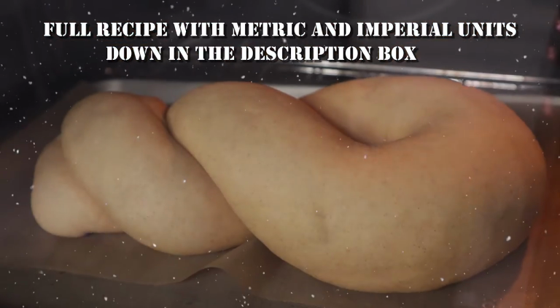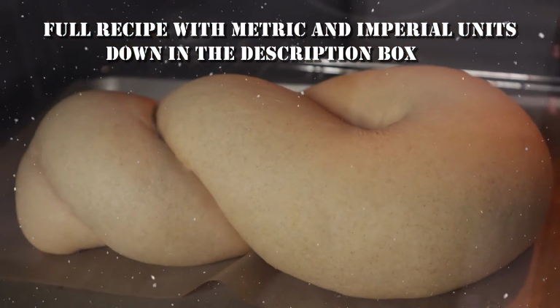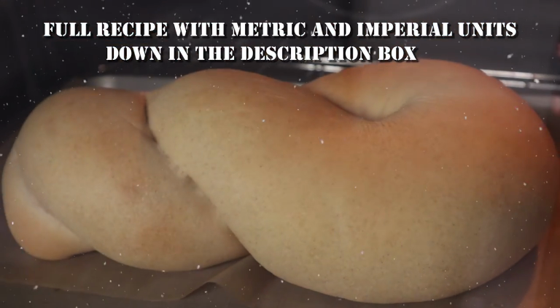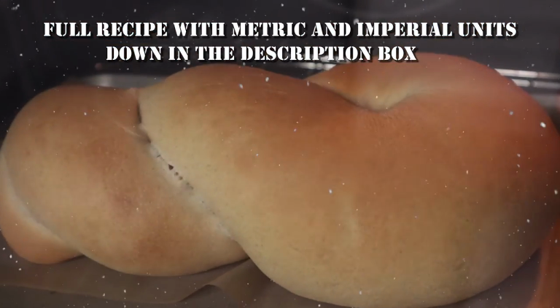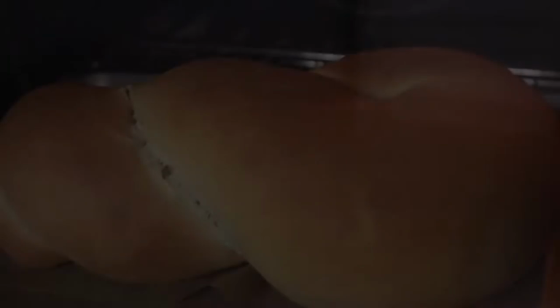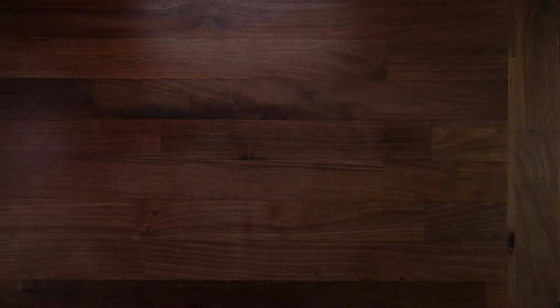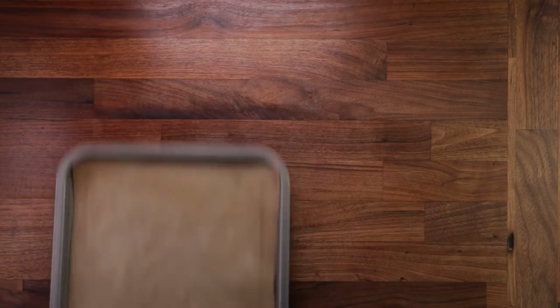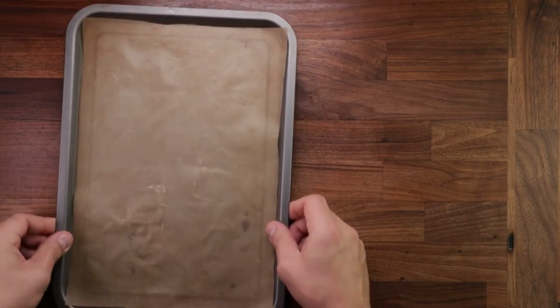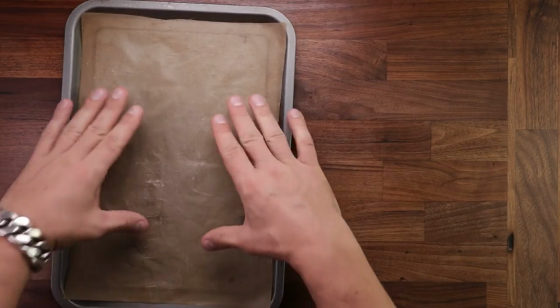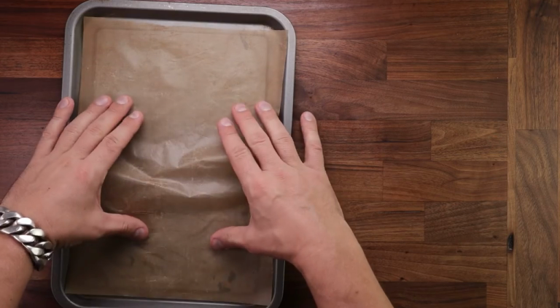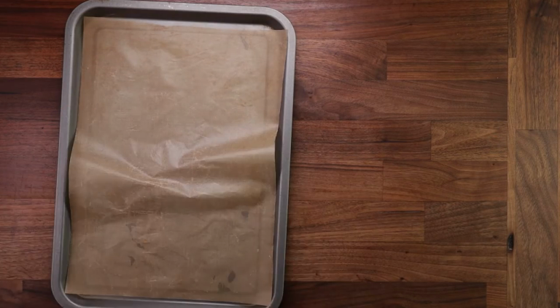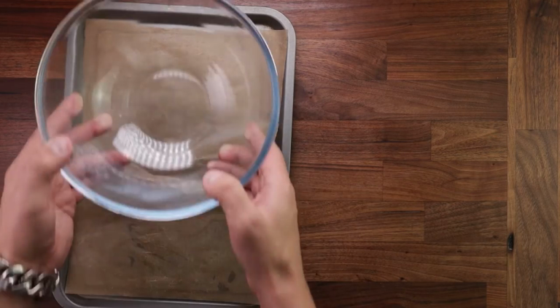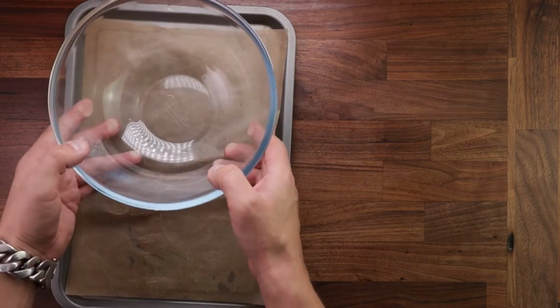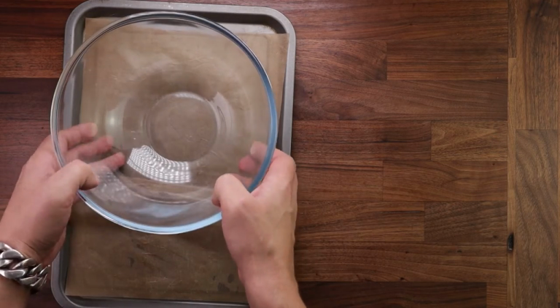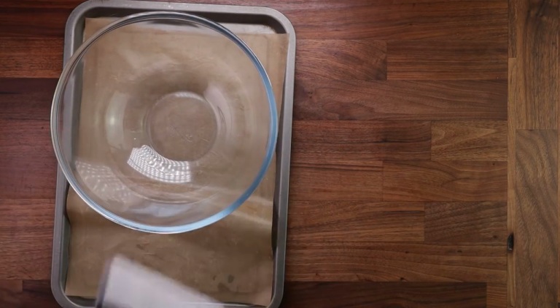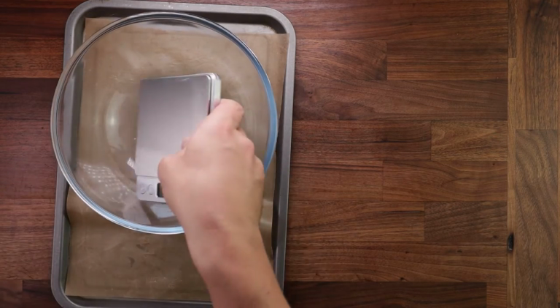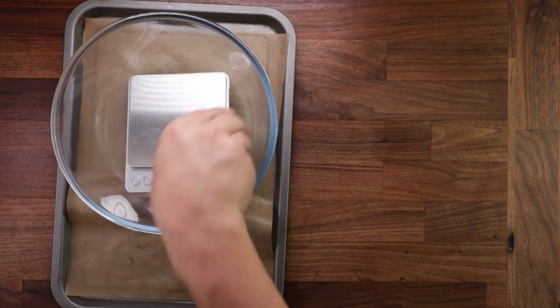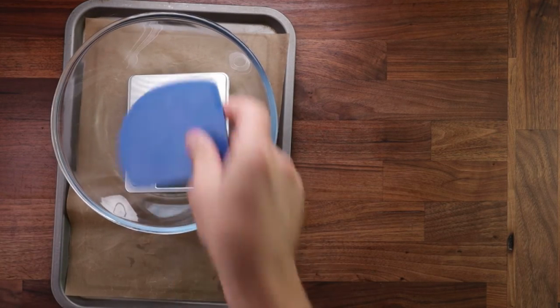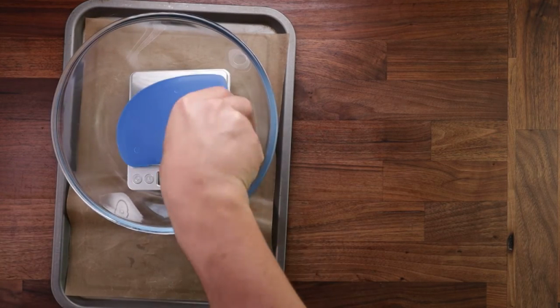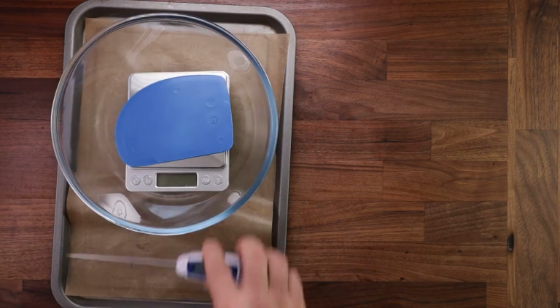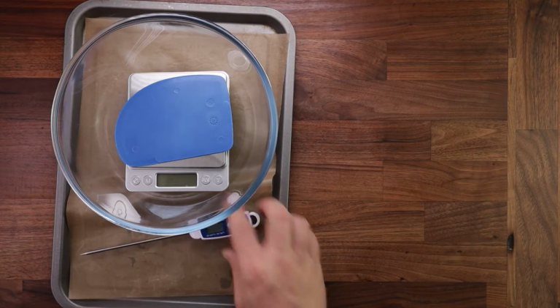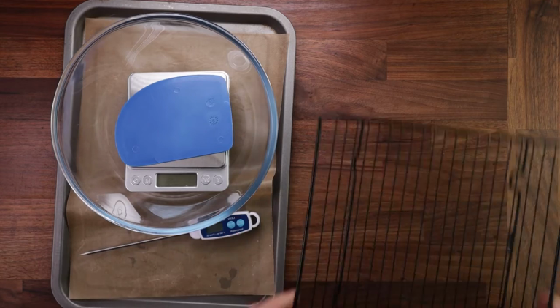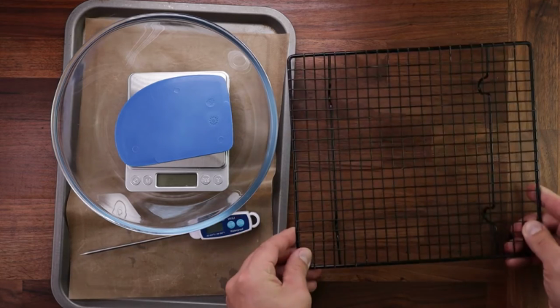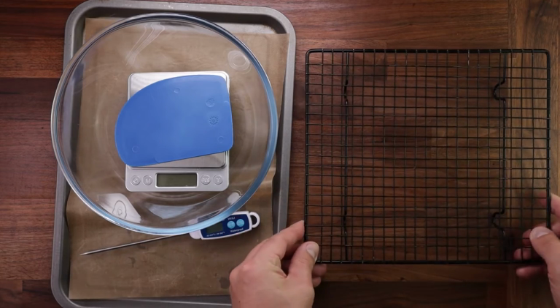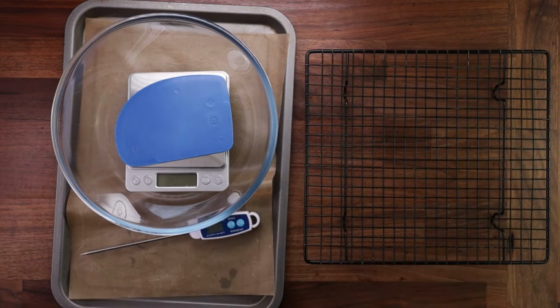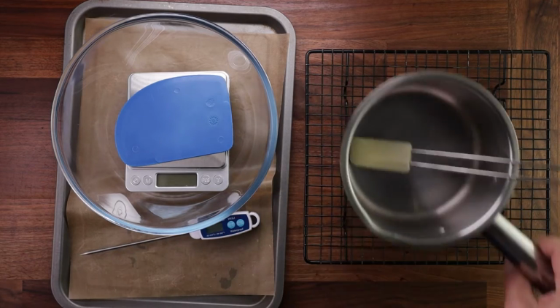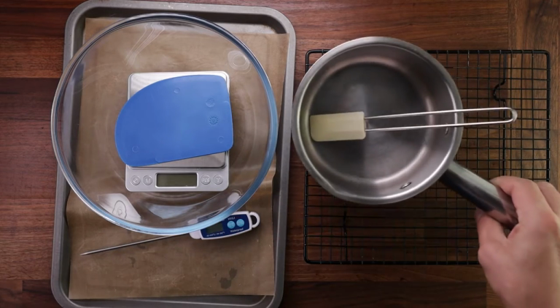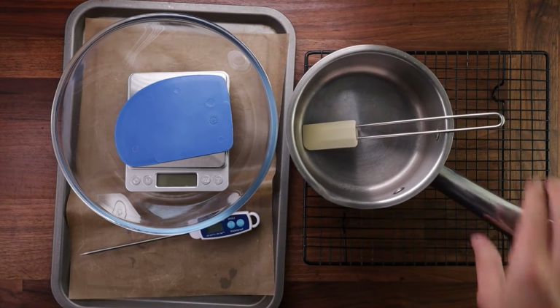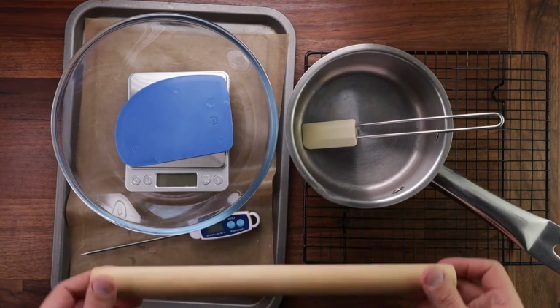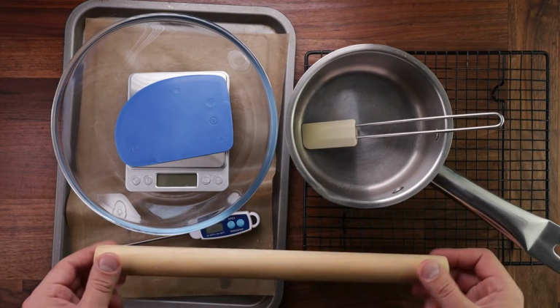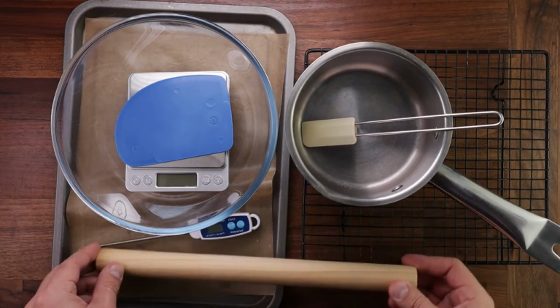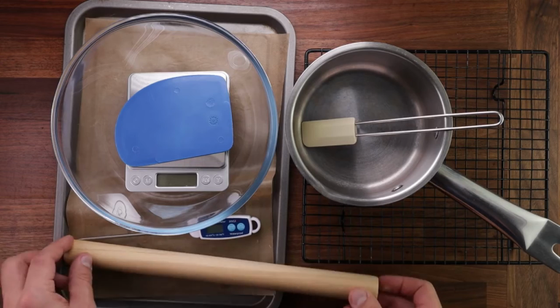First things first, let's see what equipment we need. We'll need a tray with some non-stick paper, a bowl for mixing your dough in, scales, a dough scraper, a thermometer probe. You'll need a rack, but you can live without that, a little pot, and a rolling pin.